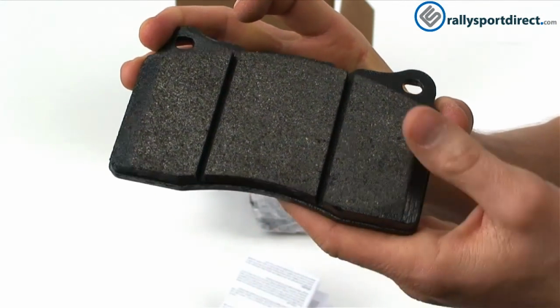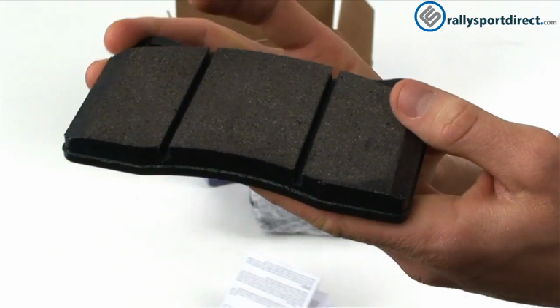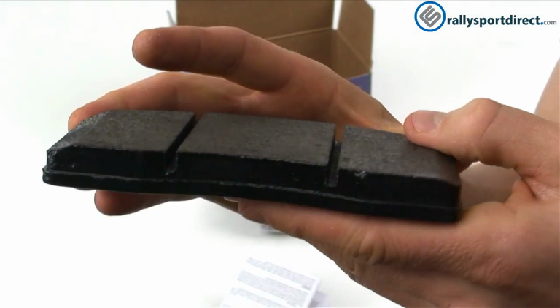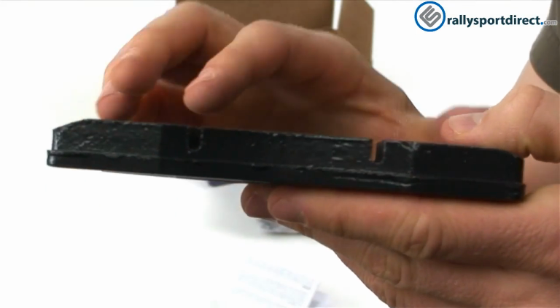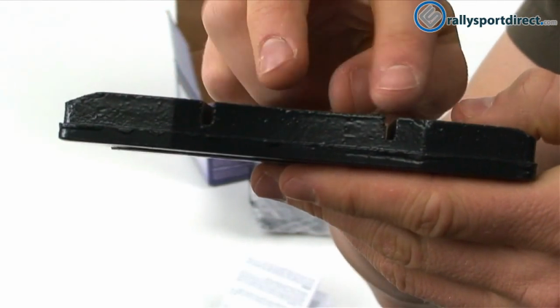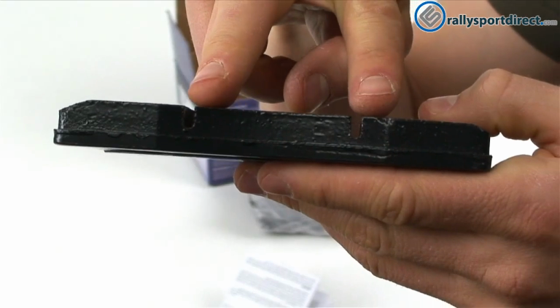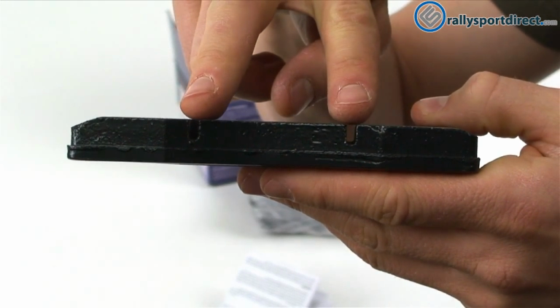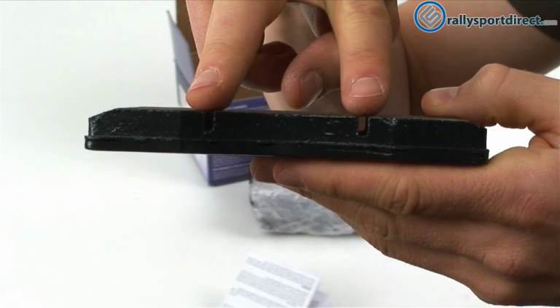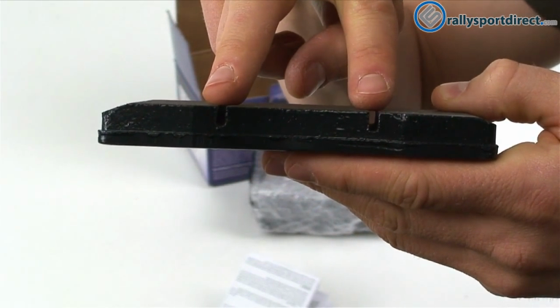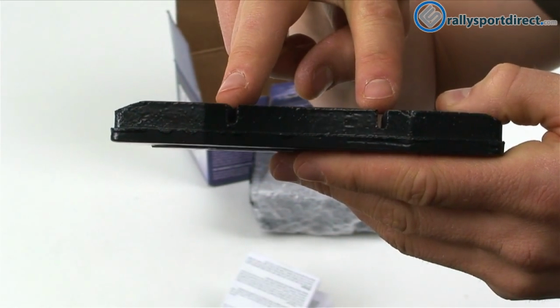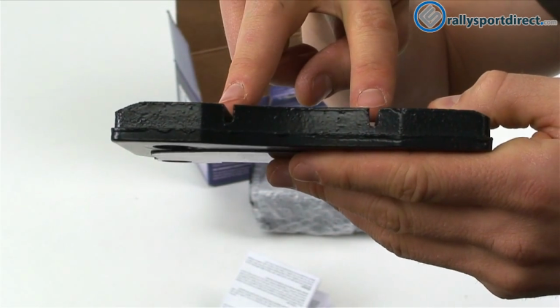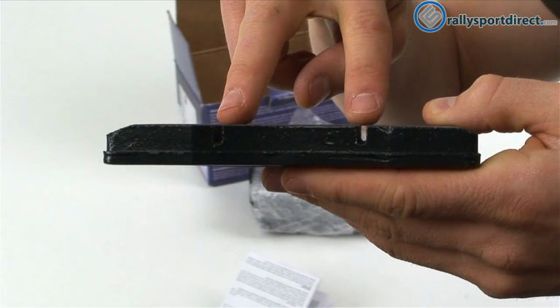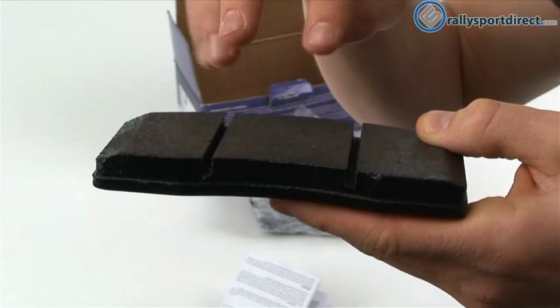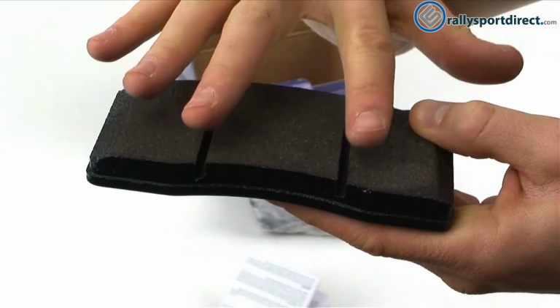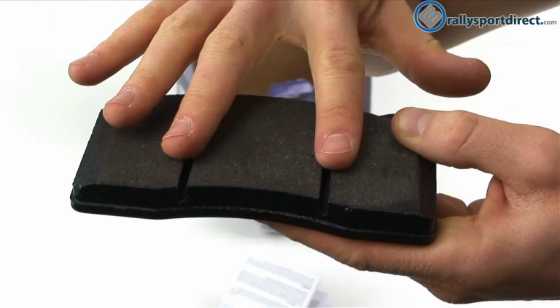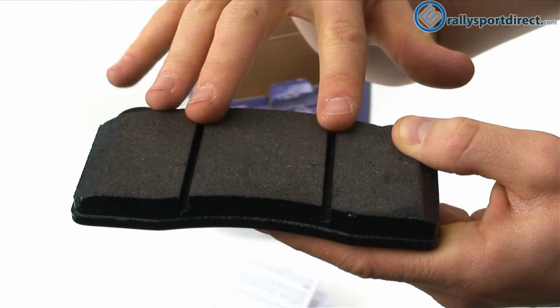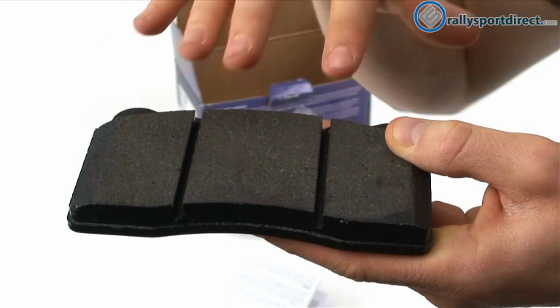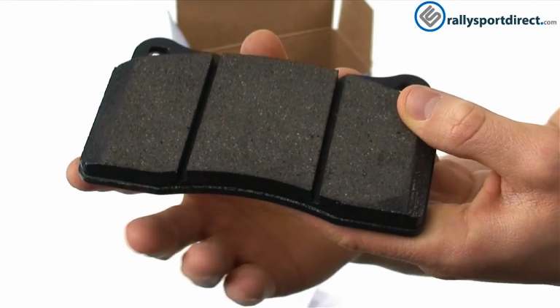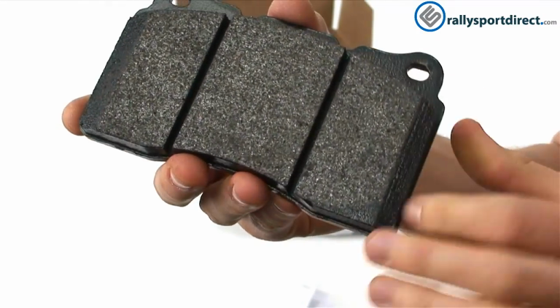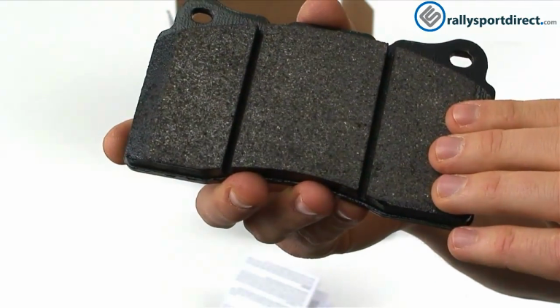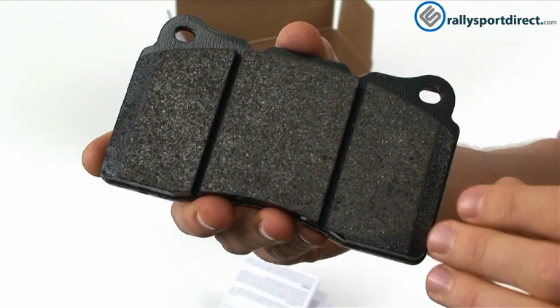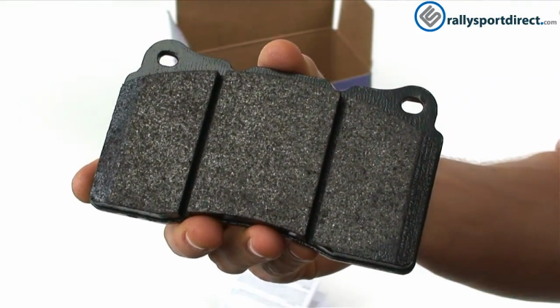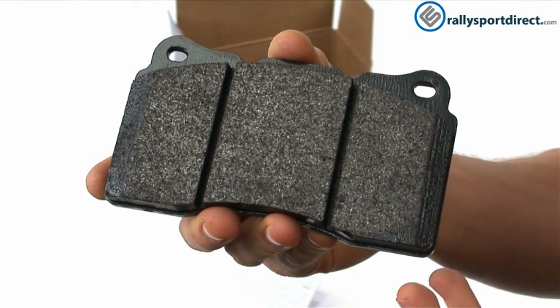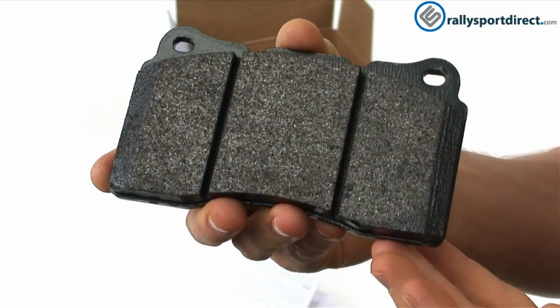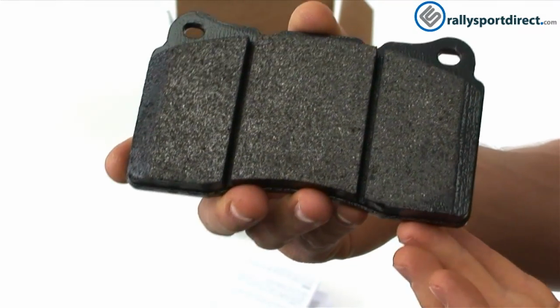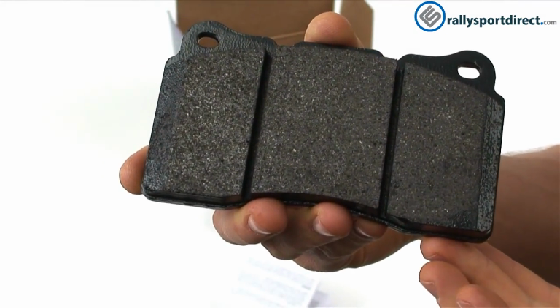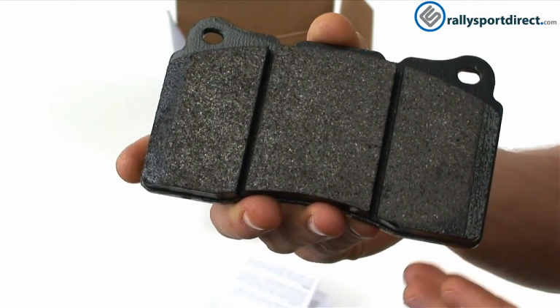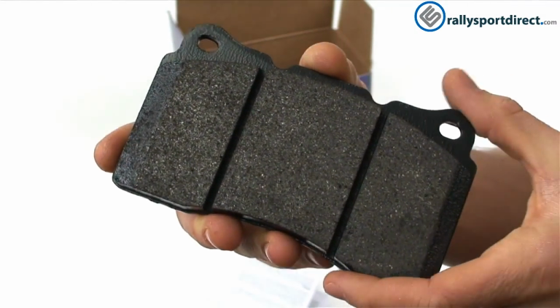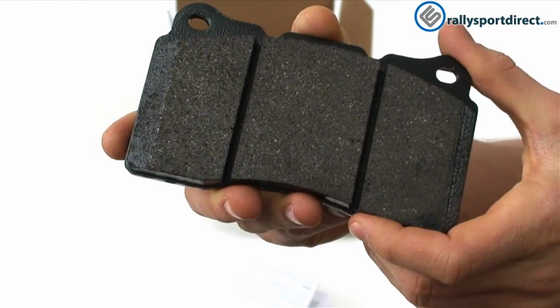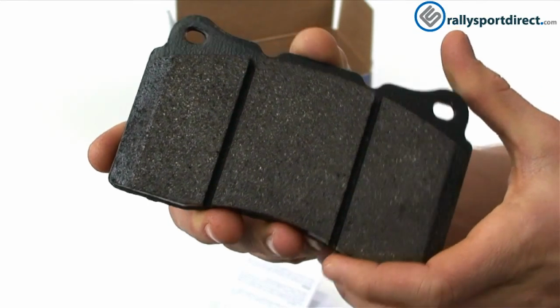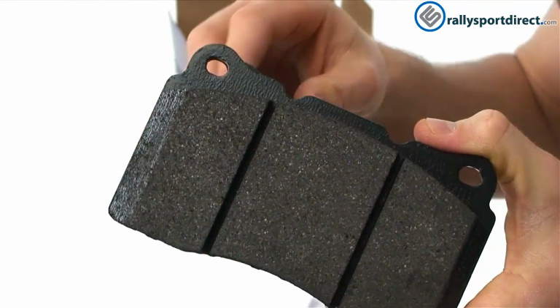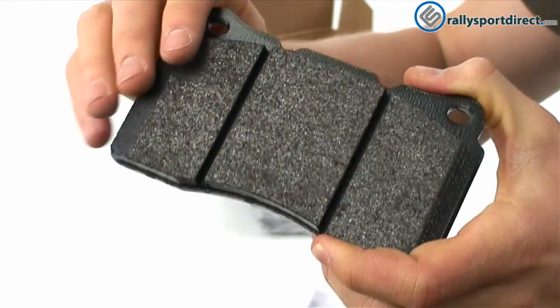Some of the features I wanted to point out: these channels — these really deep channels right here. This is going to help accelerate dust away from the face of the pad, giving you more consistent braking and overall better feel.